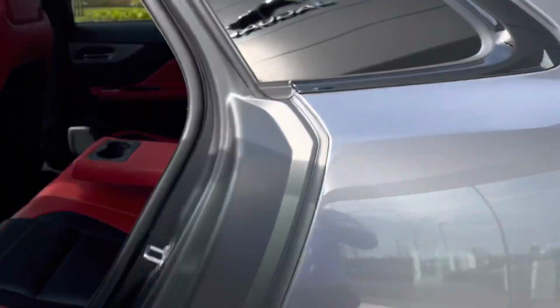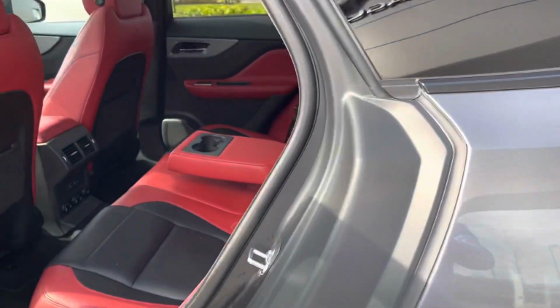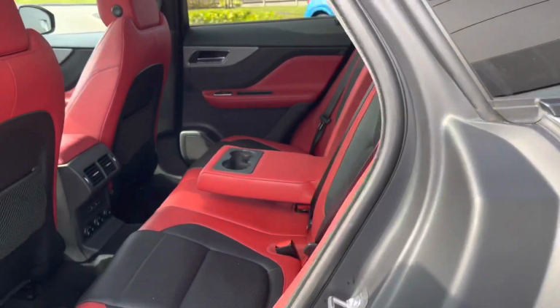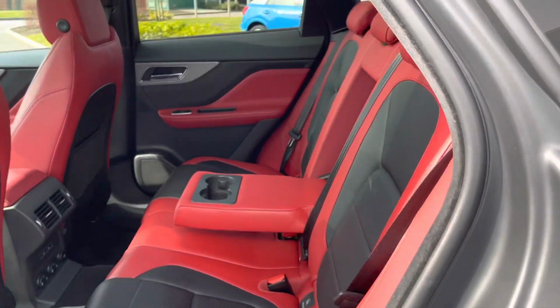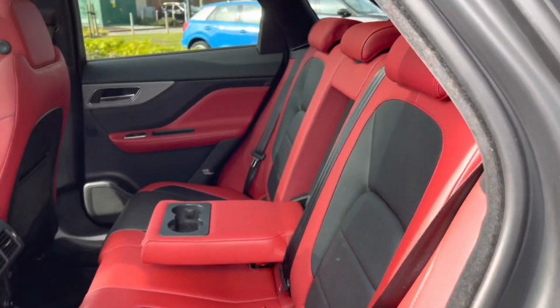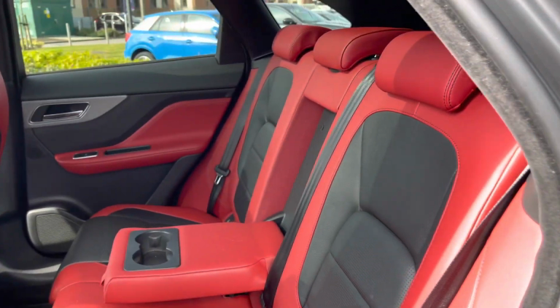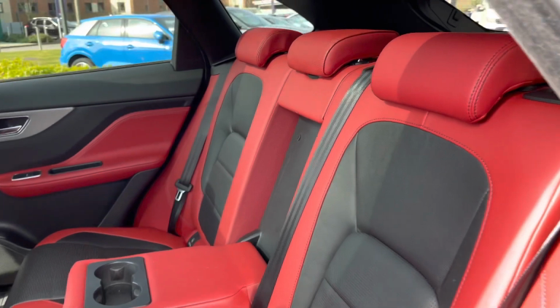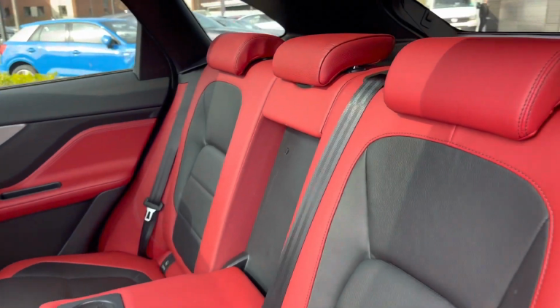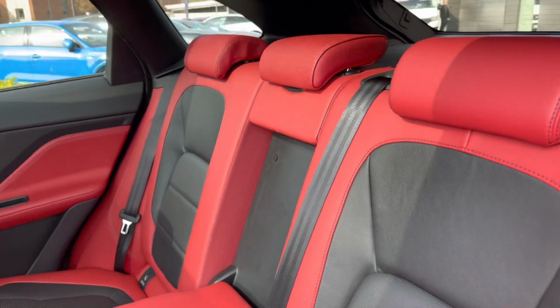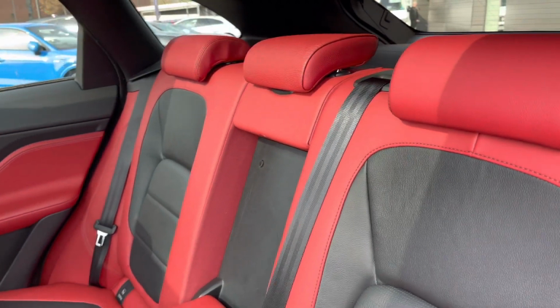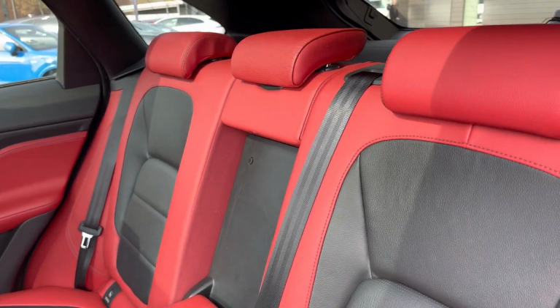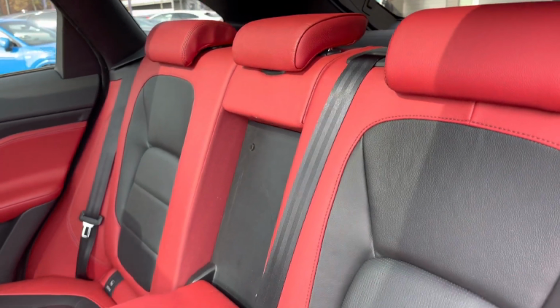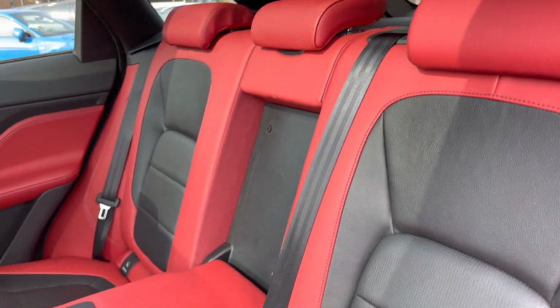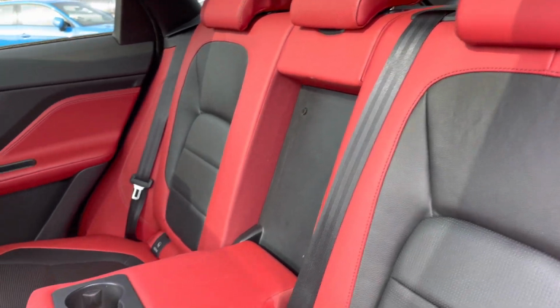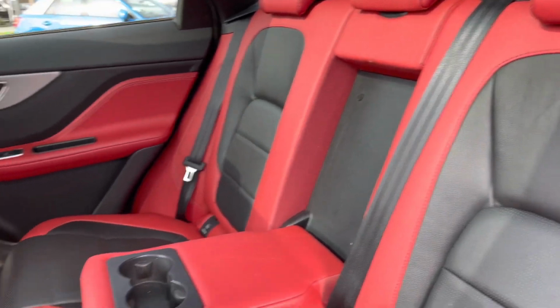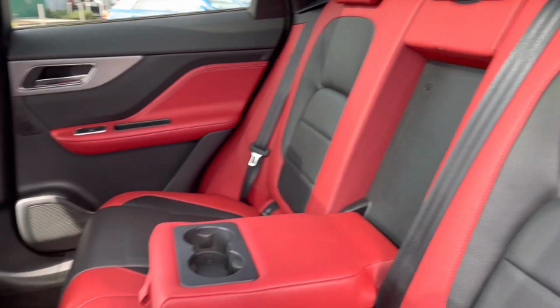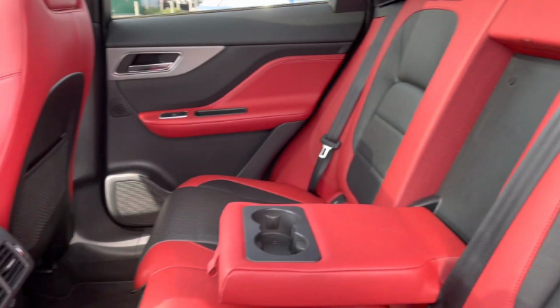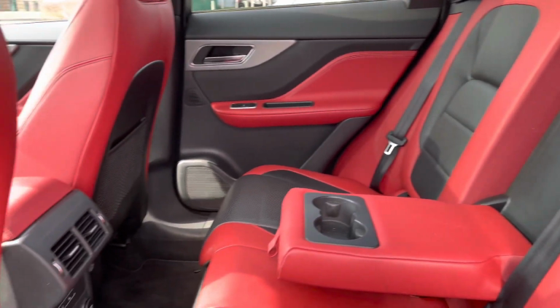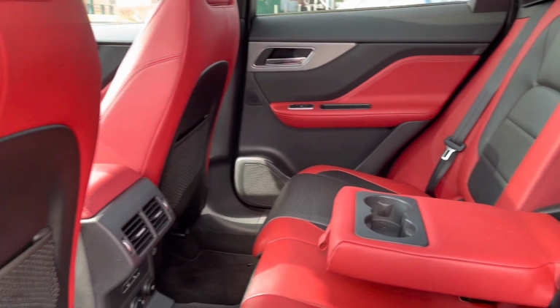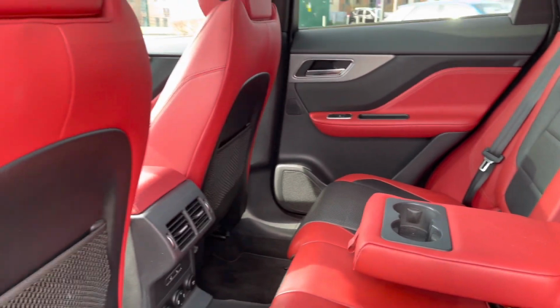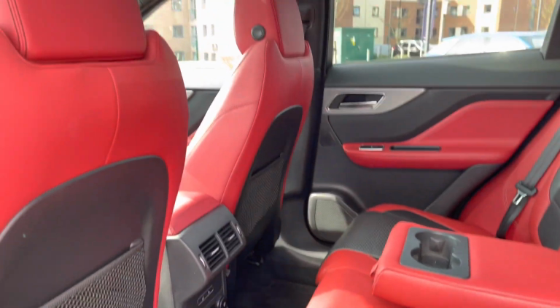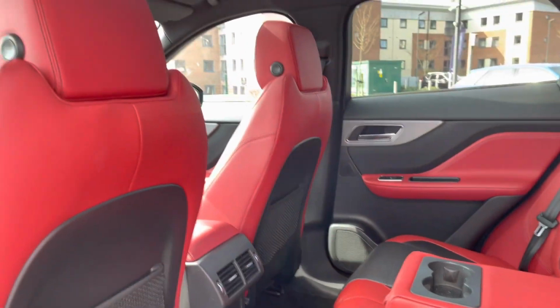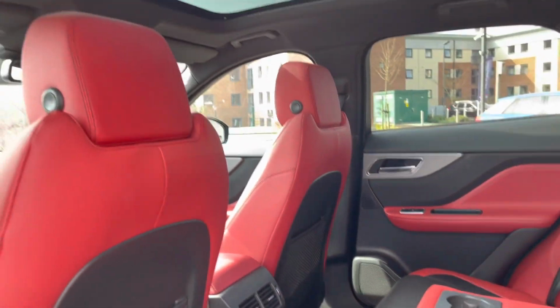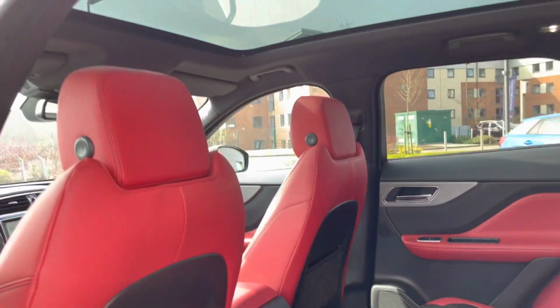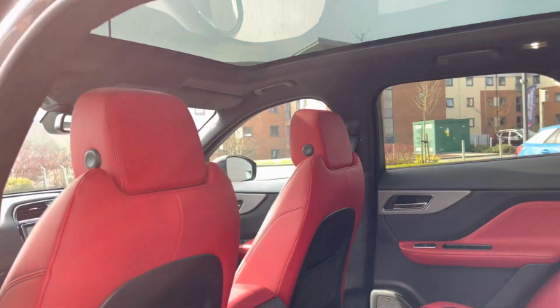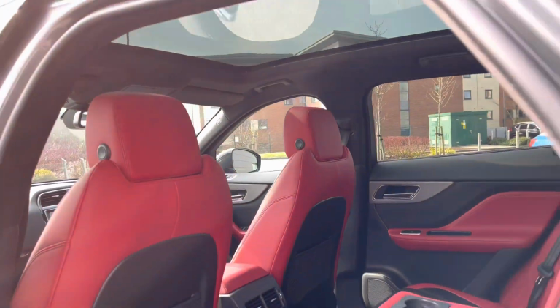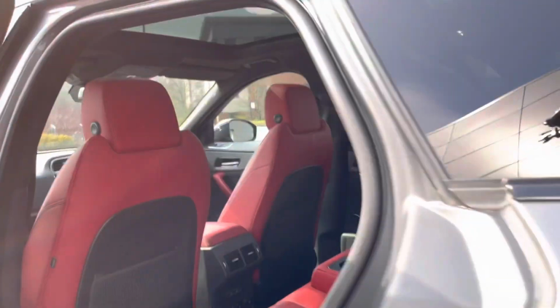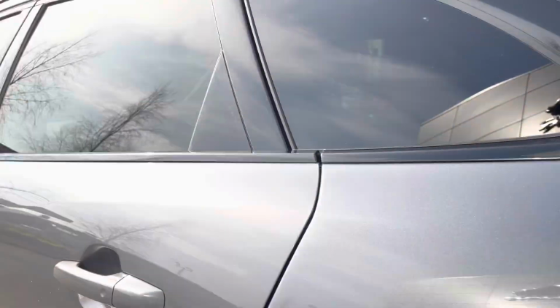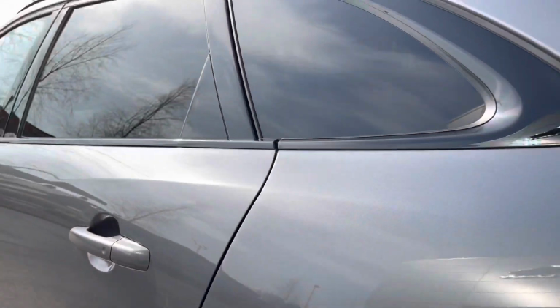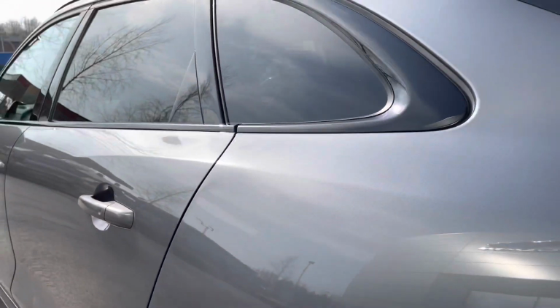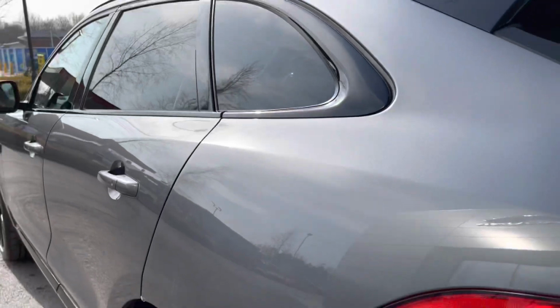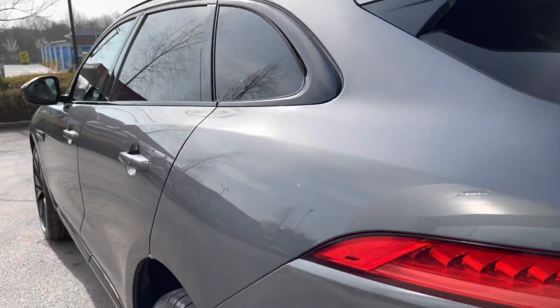The upholstery is finished in part ebony black with pimento red, which really offers a striking look and is guaranteed to turn heads. Two ISOFIX child anchor points are also featured, along with a centre armrest with cup holders, and the large fixed panoramic roof has been optionally selected and upgraded in this vehicle.